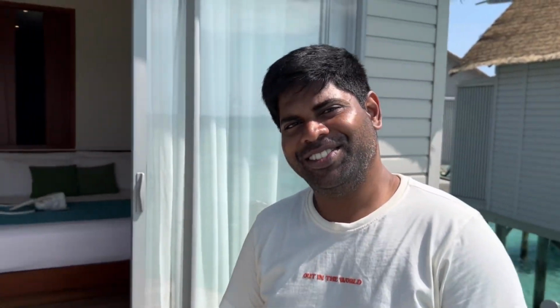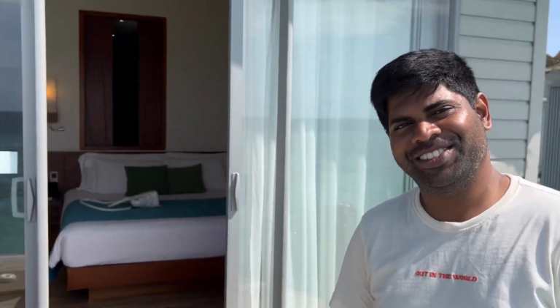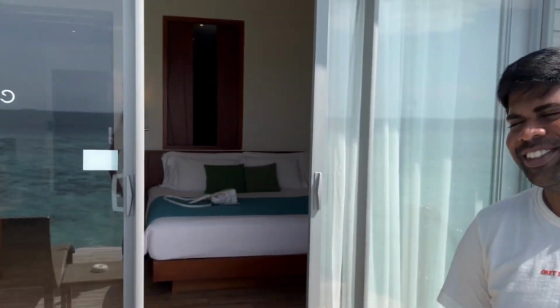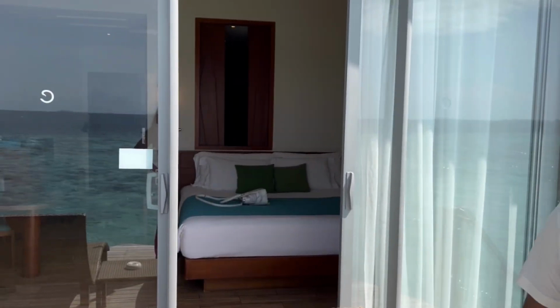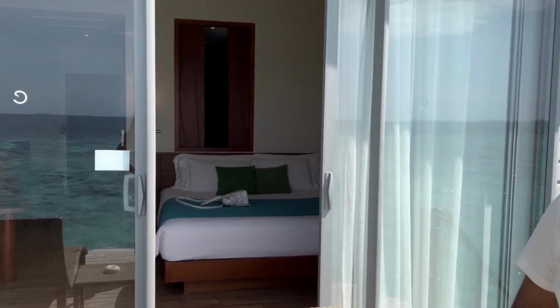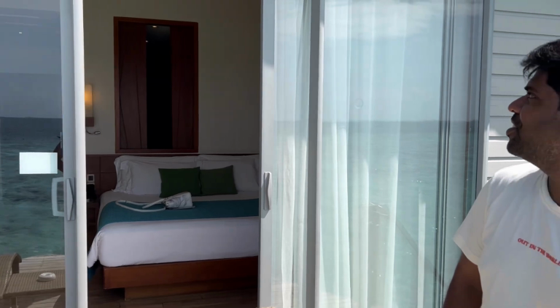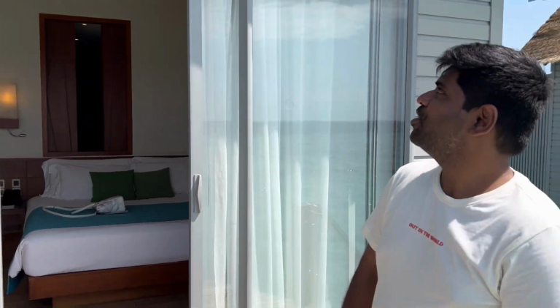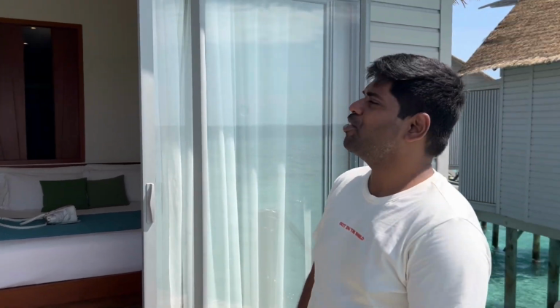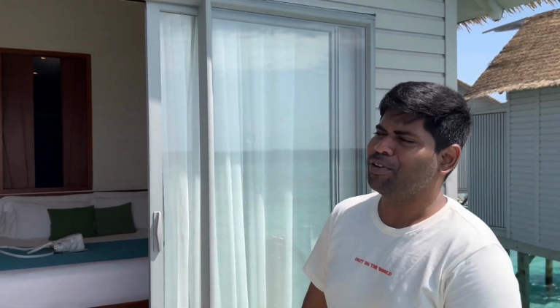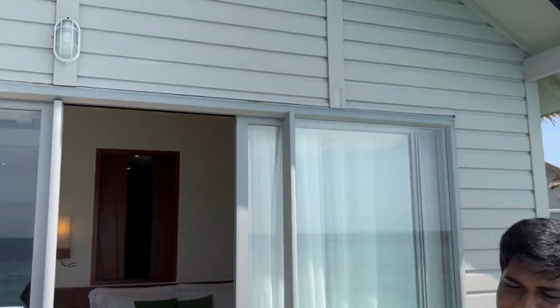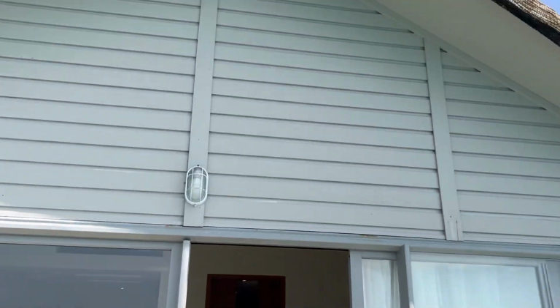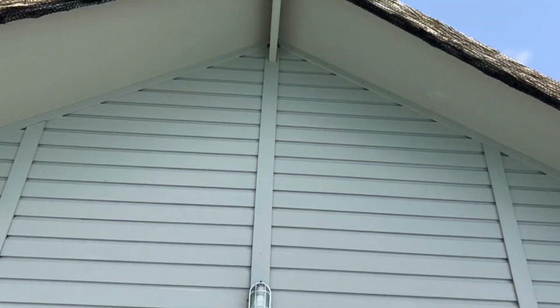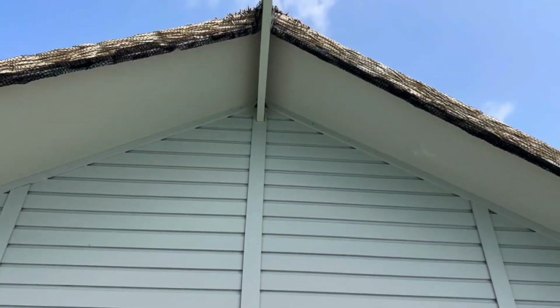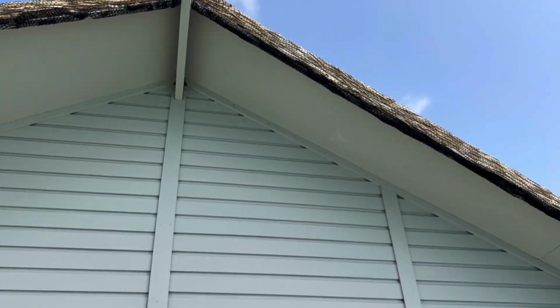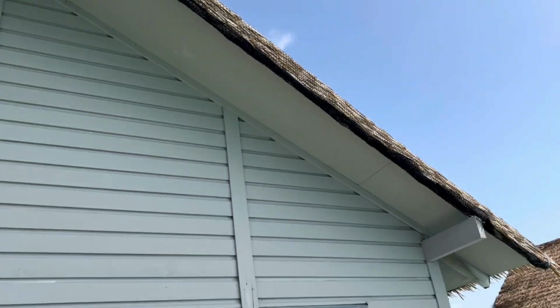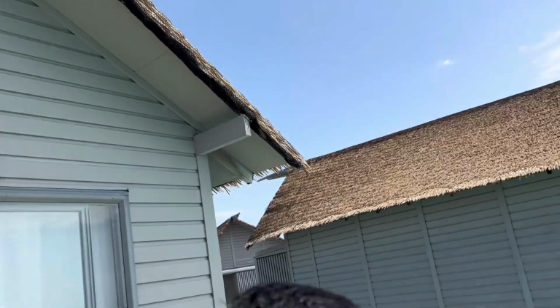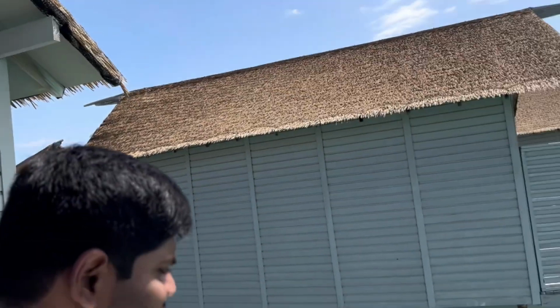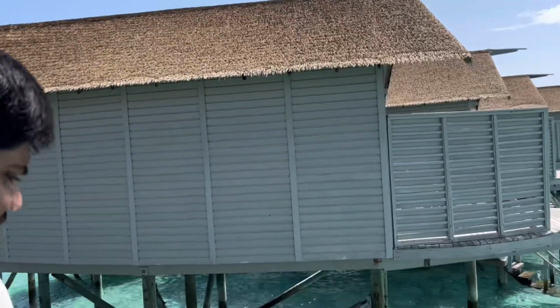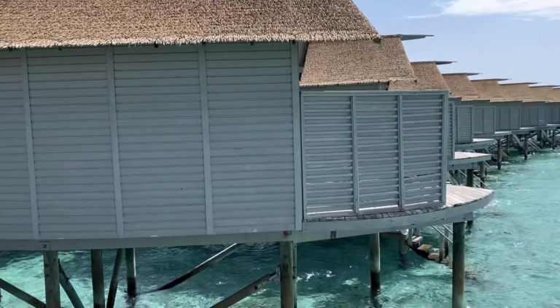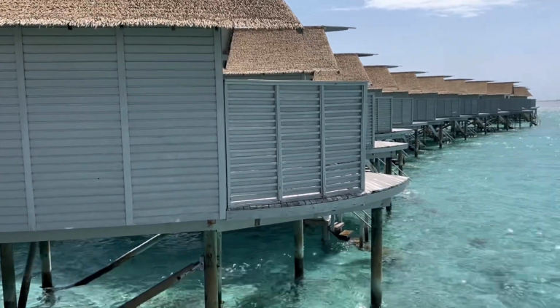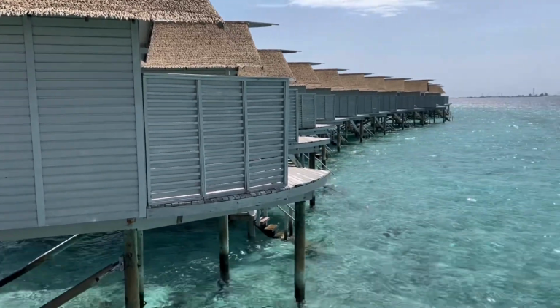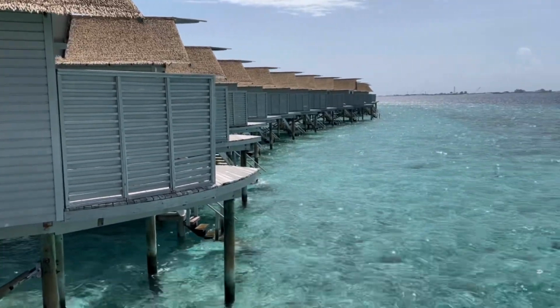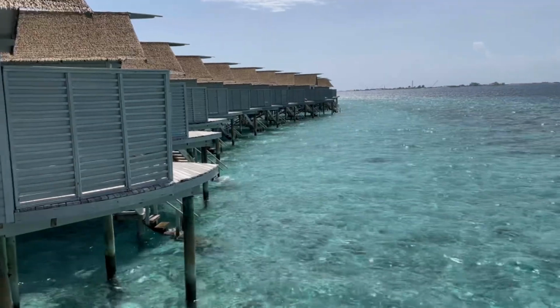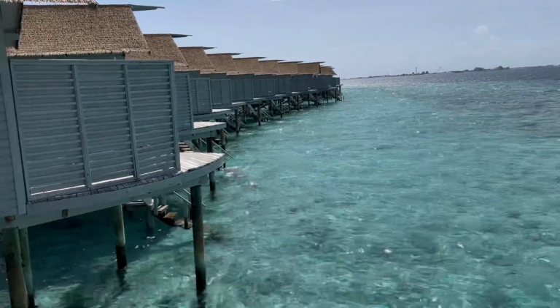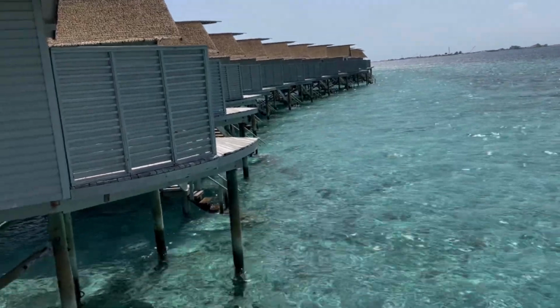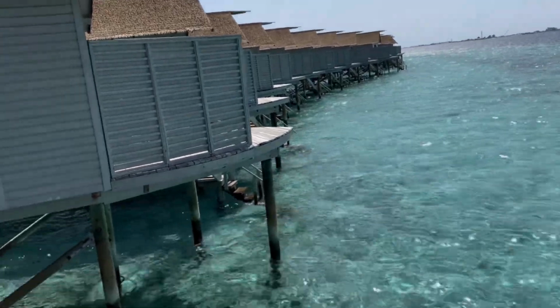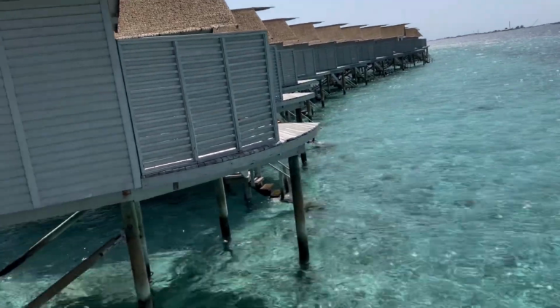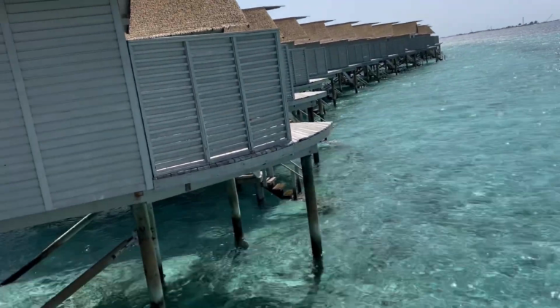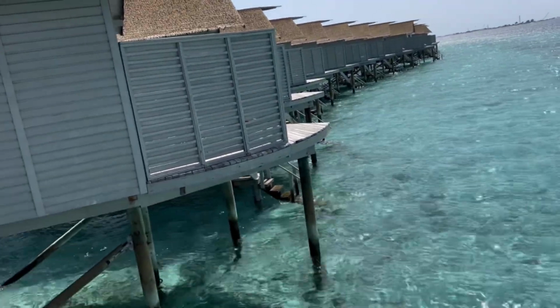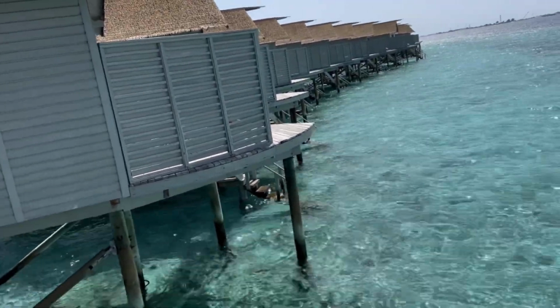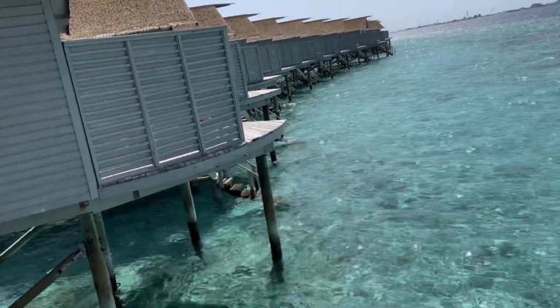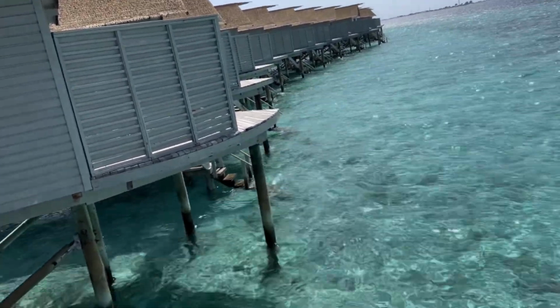How do you think of the room? This is the room — water villa.